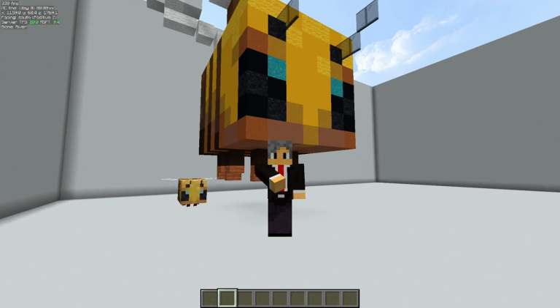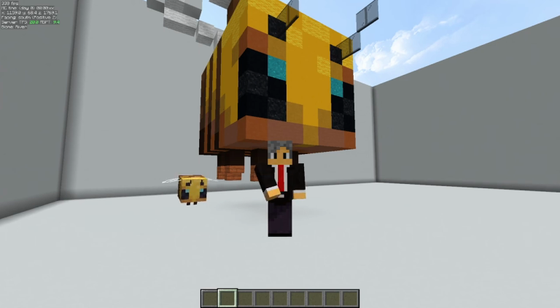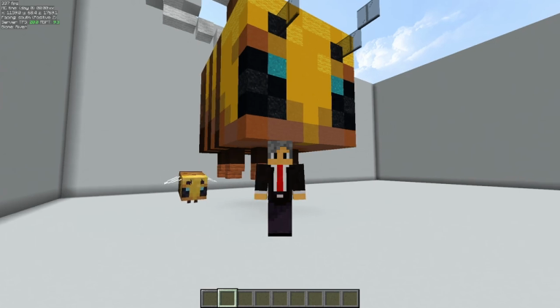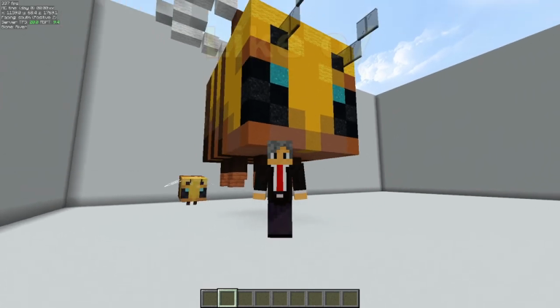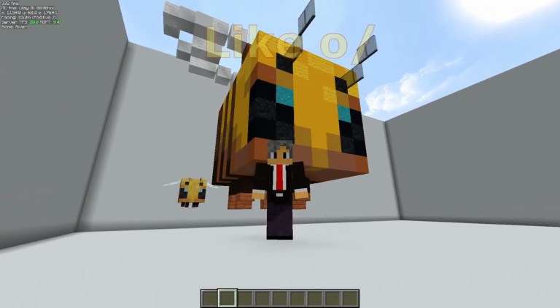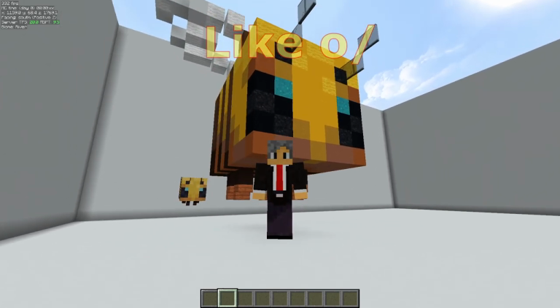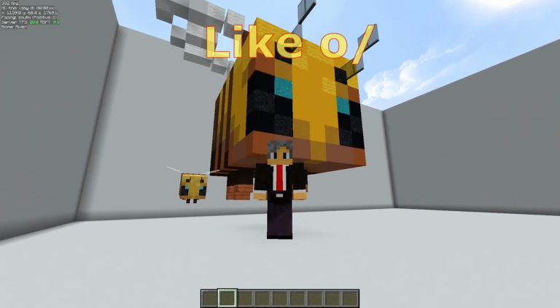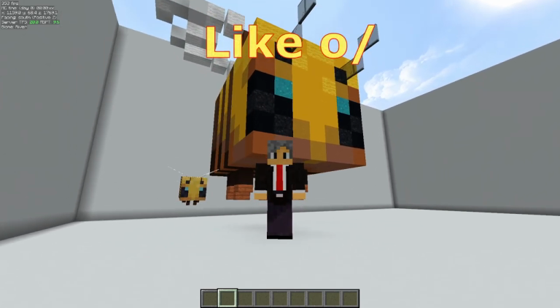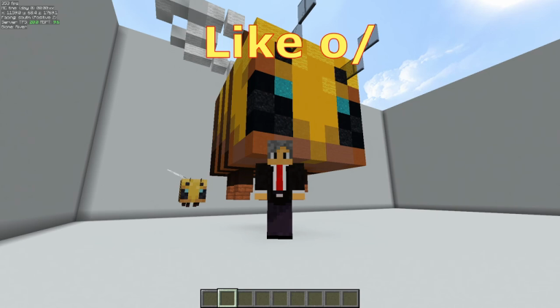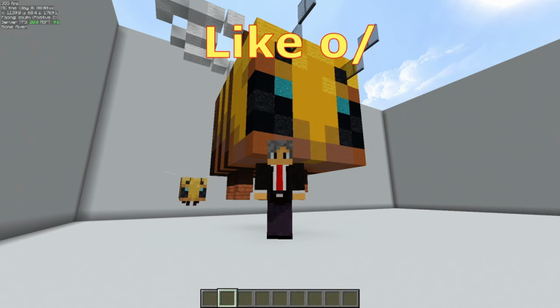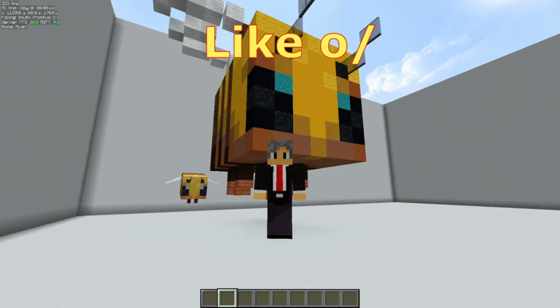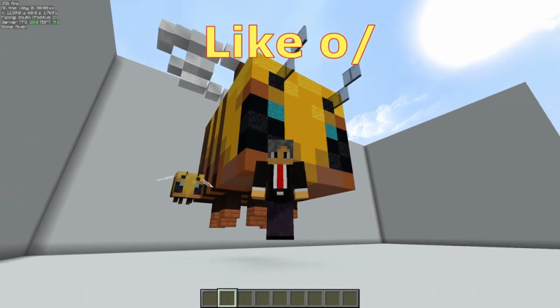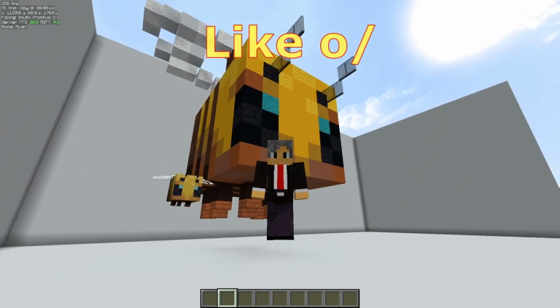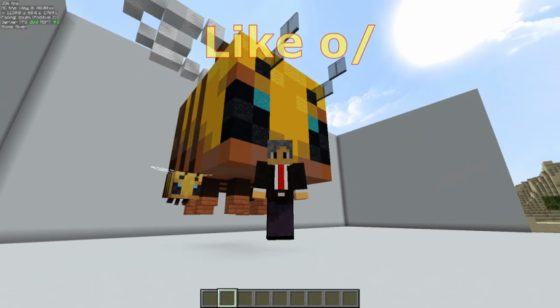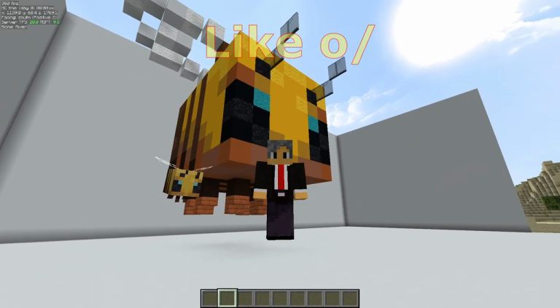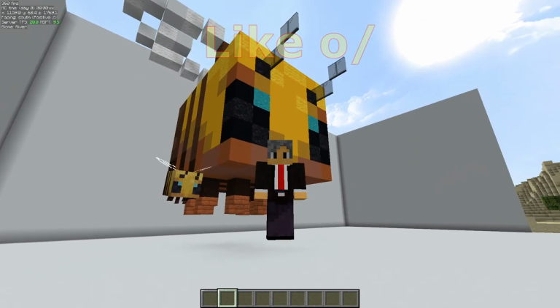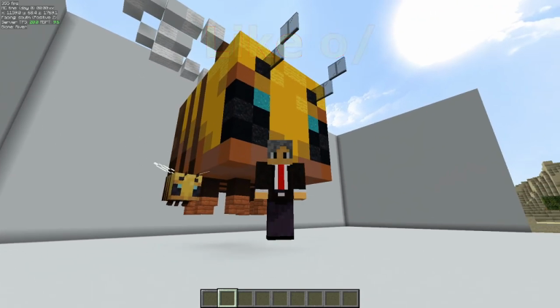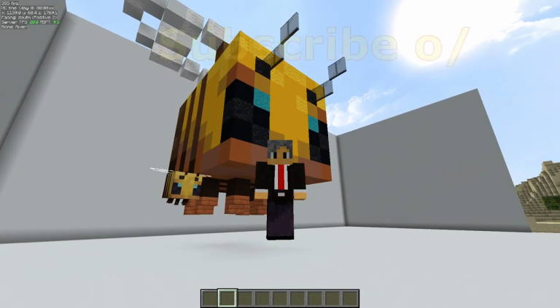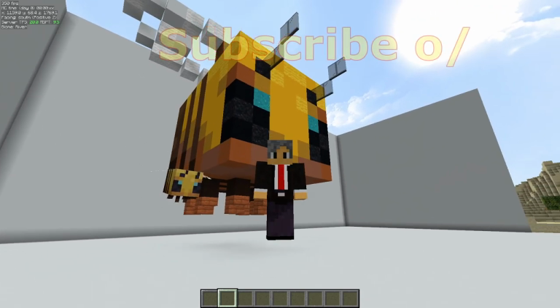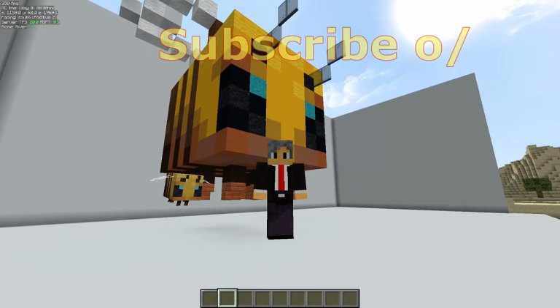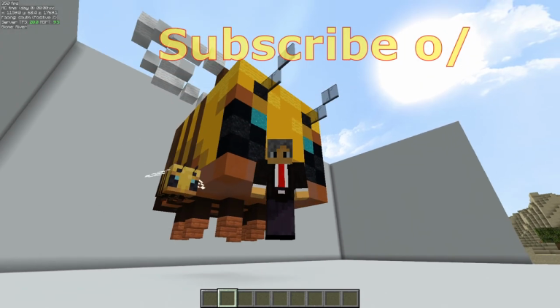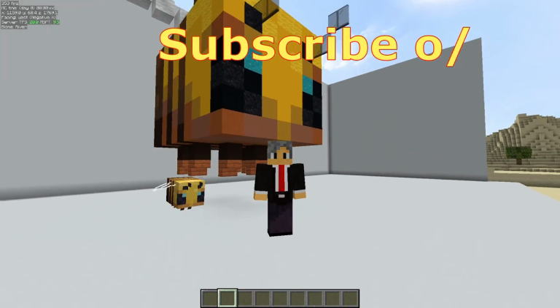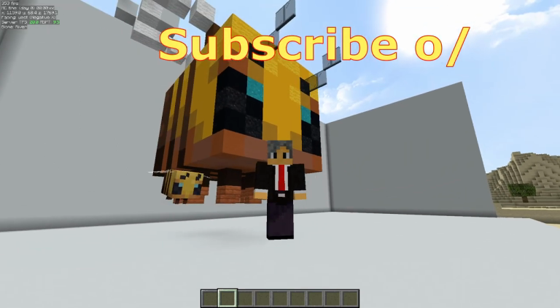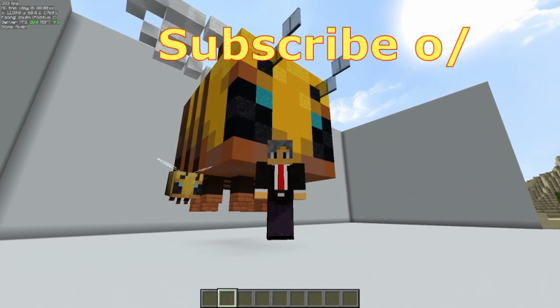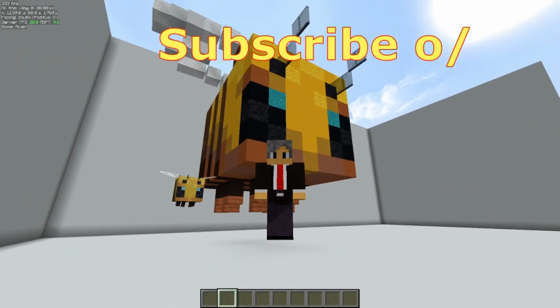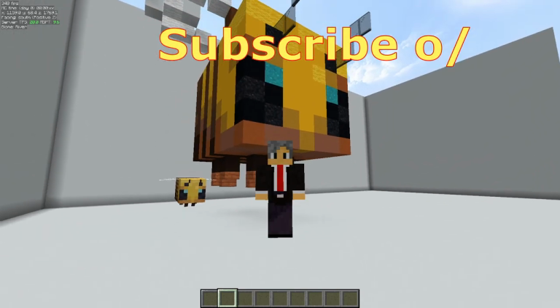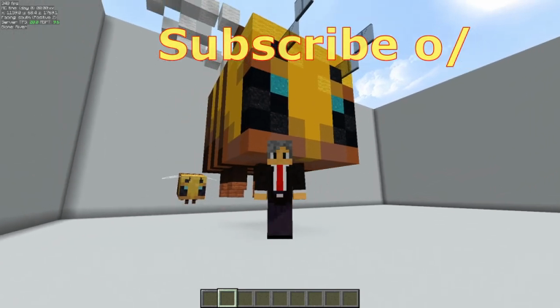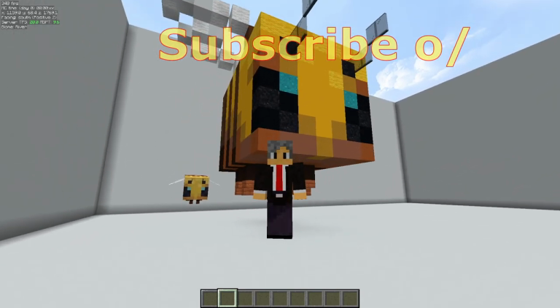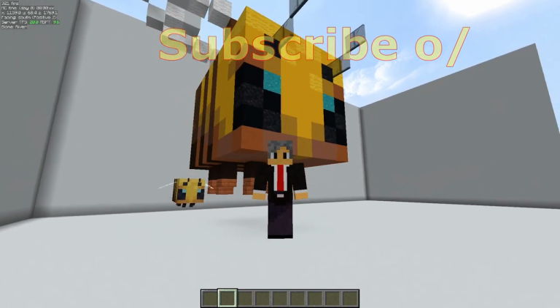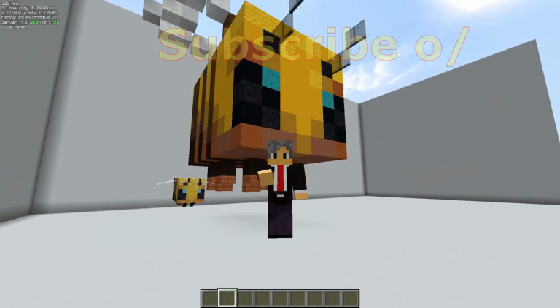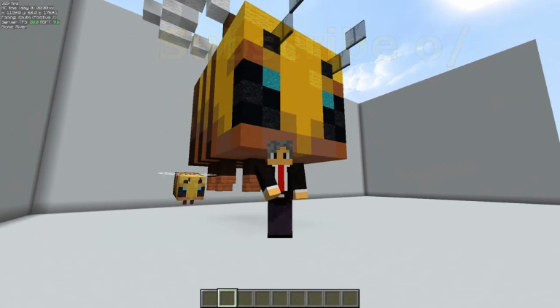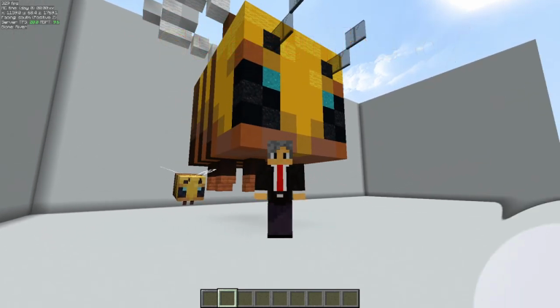Hello everyone, VegasFig1965. This week's video we are back in the pixel art lab and we're going to be doing a bee house or bee shop, or whatever you think you might like to use it for. Without further ado, let's find out.